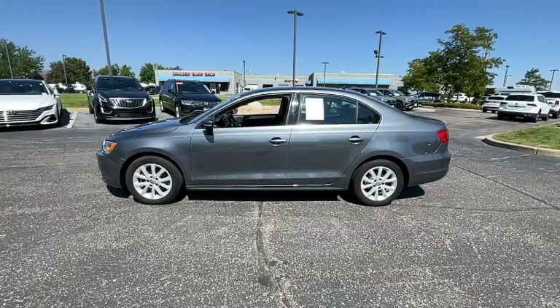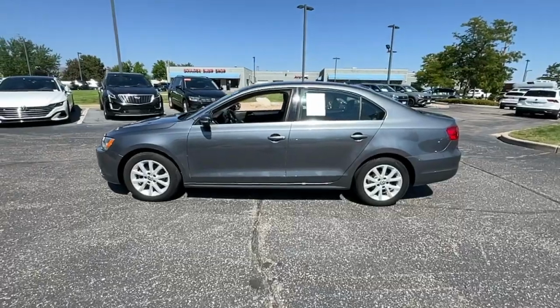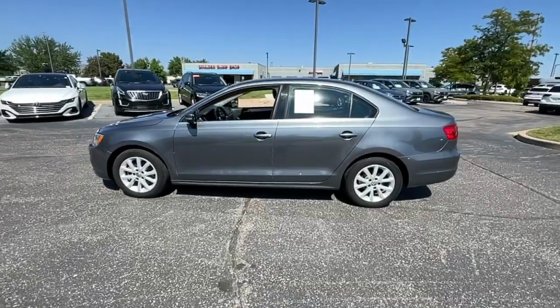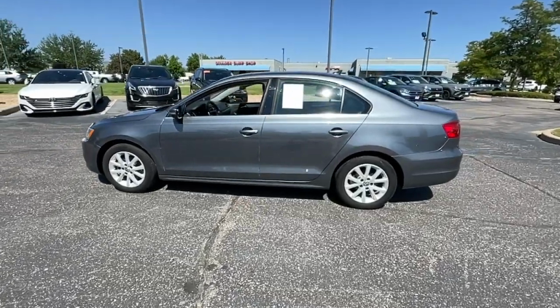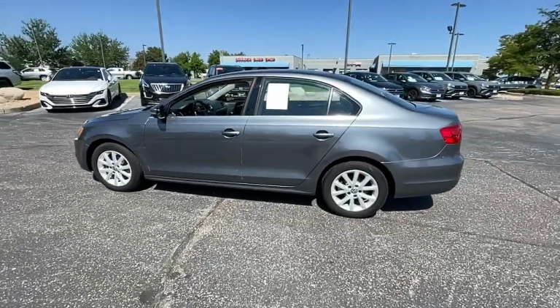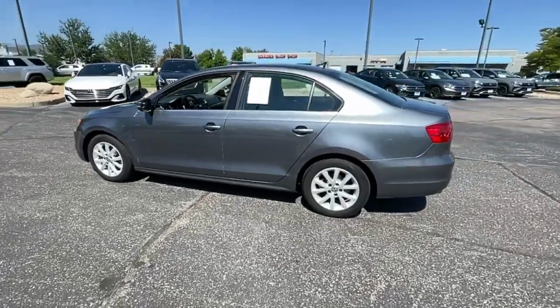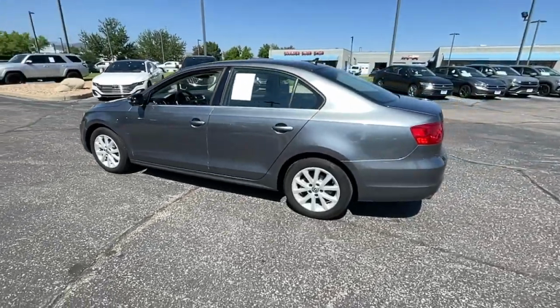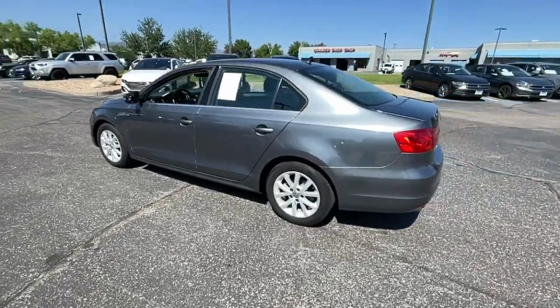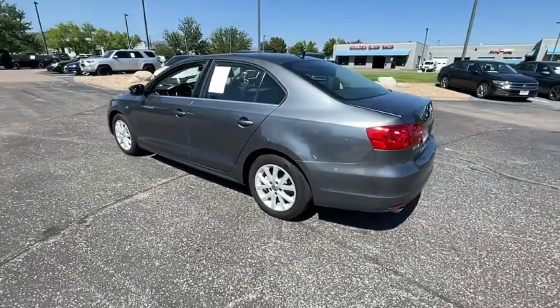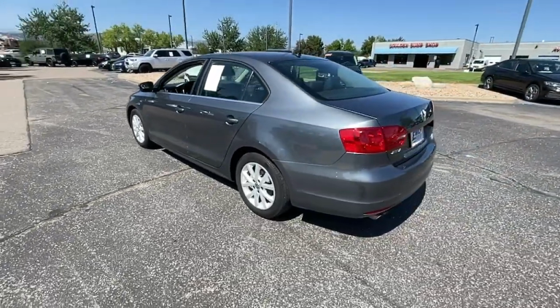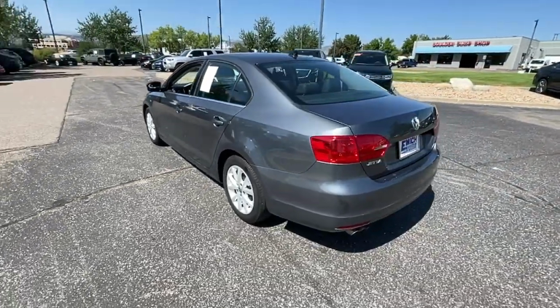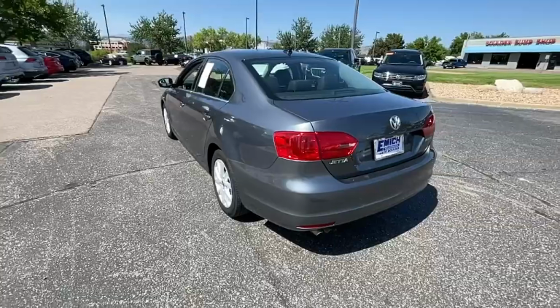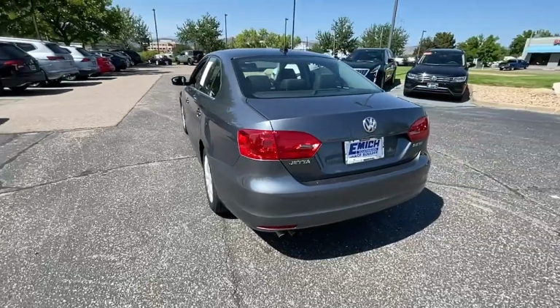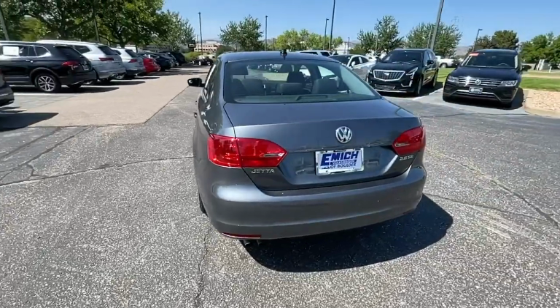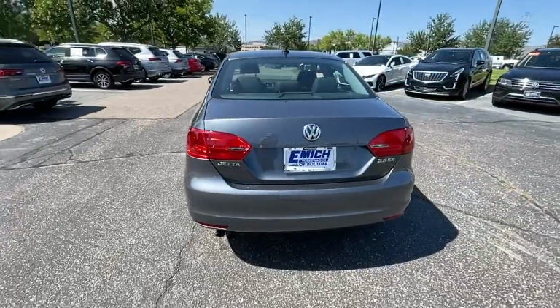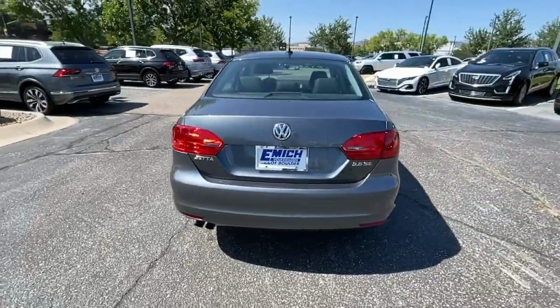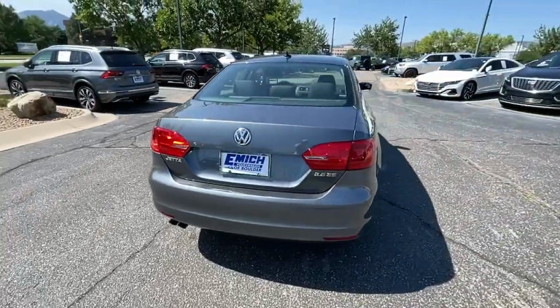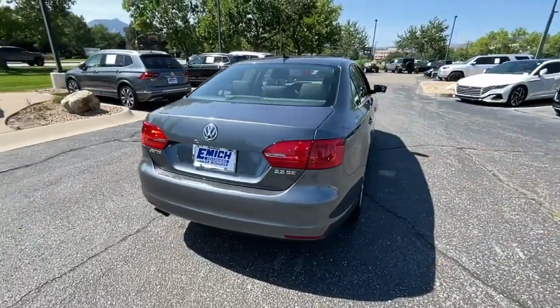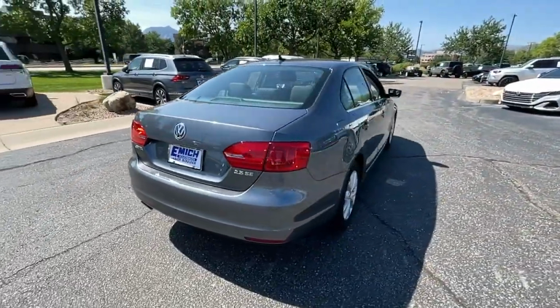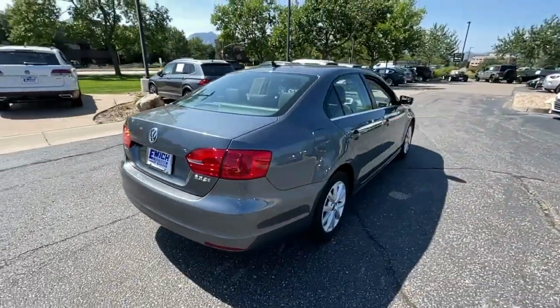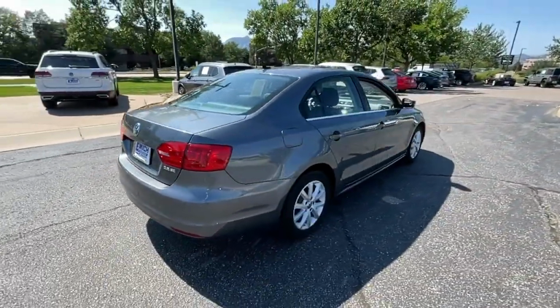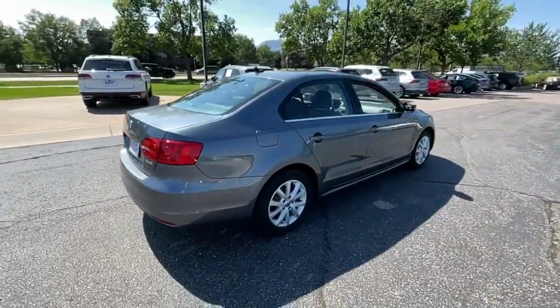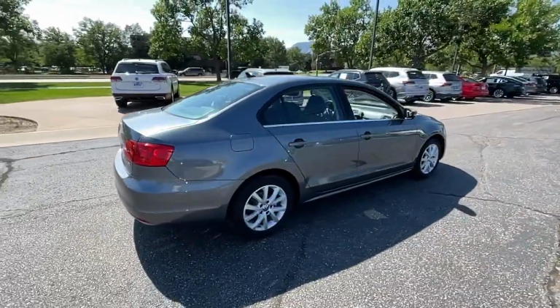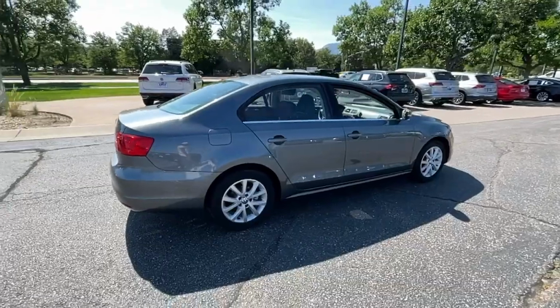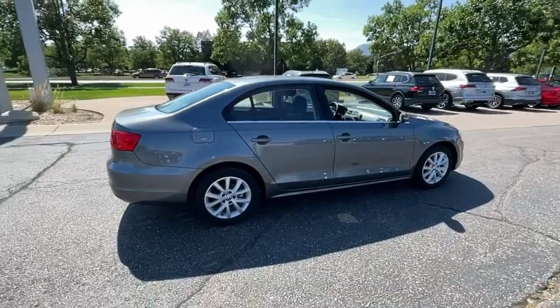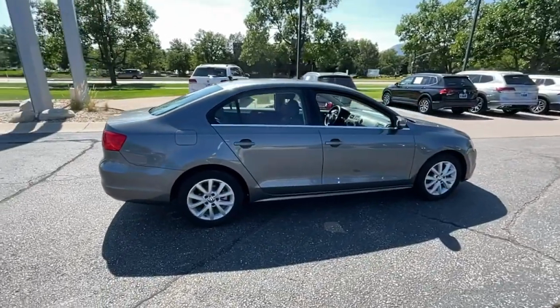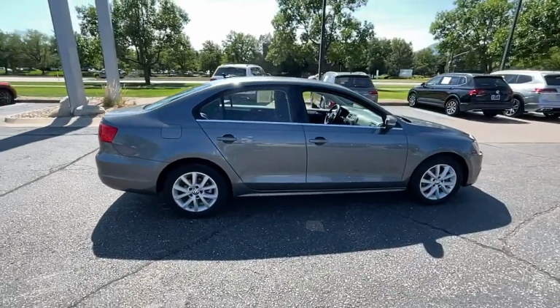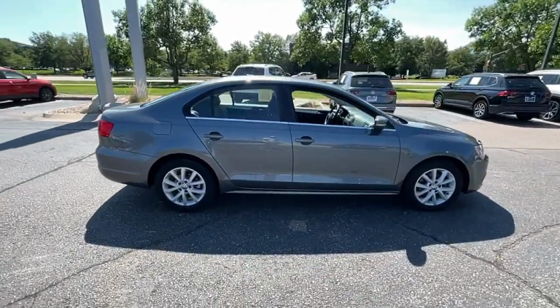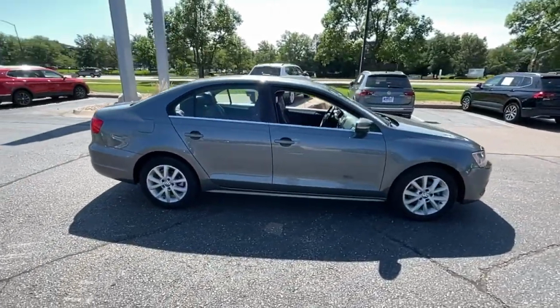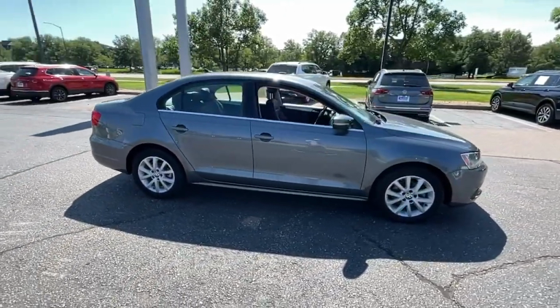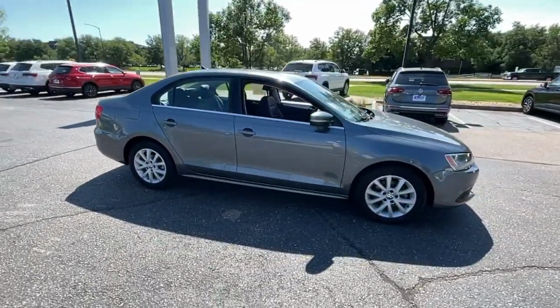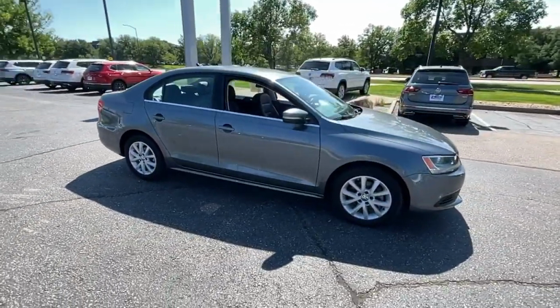You'll have love at first sight with the 2013 Volkswagen Jetta. With less than 70,000 miles on the odometer, this vehicle stands out from the rest. Here's a comfortable, modern Jetta that's as fun to drive as it is practical.